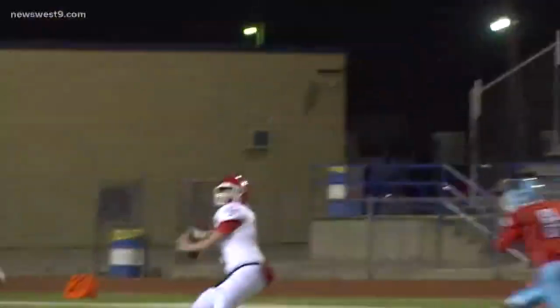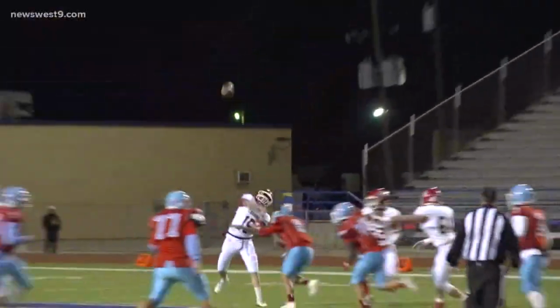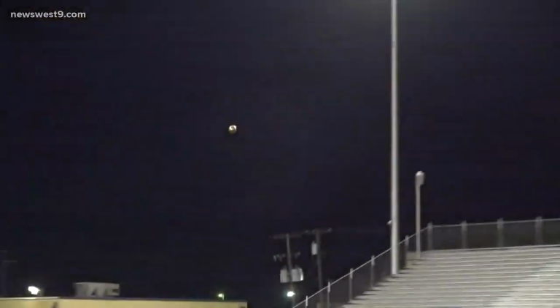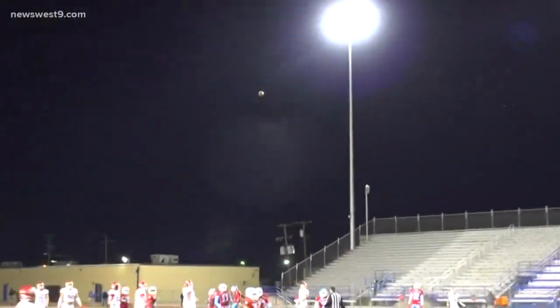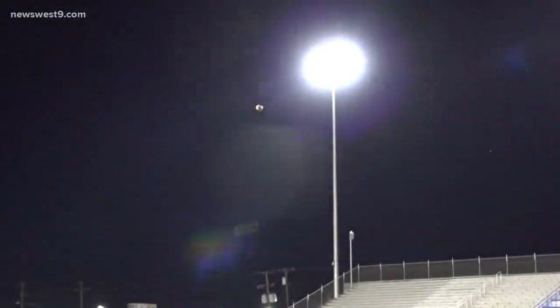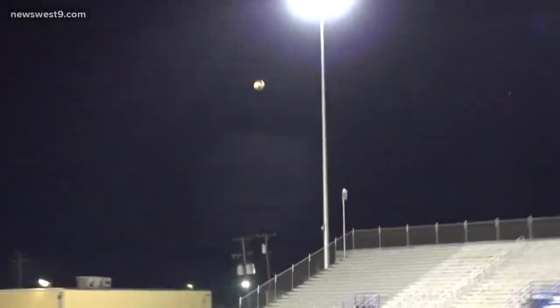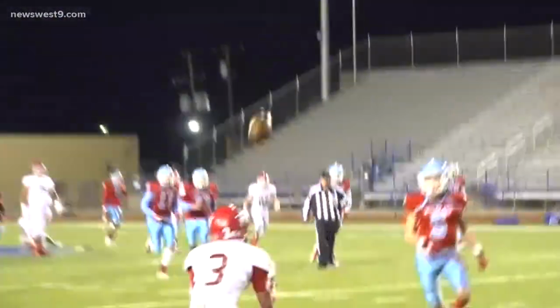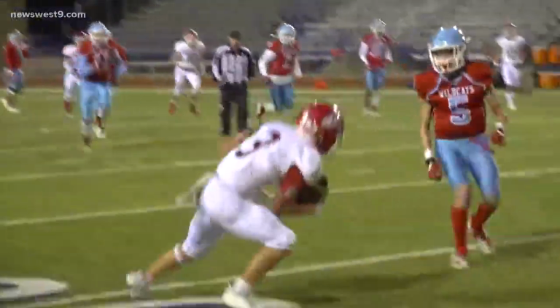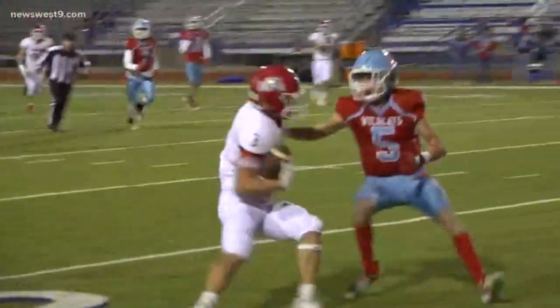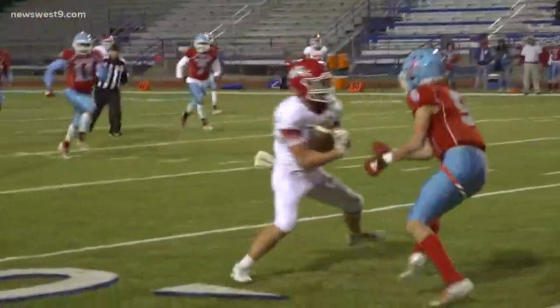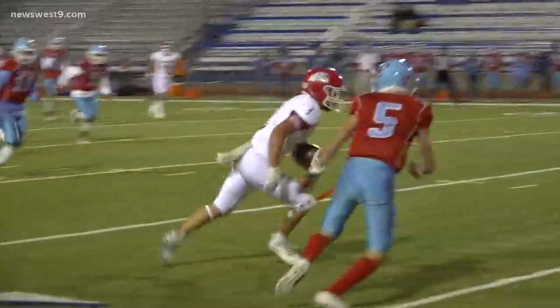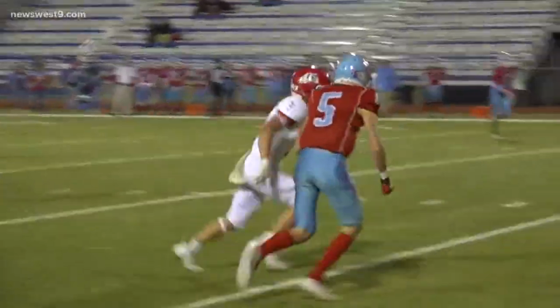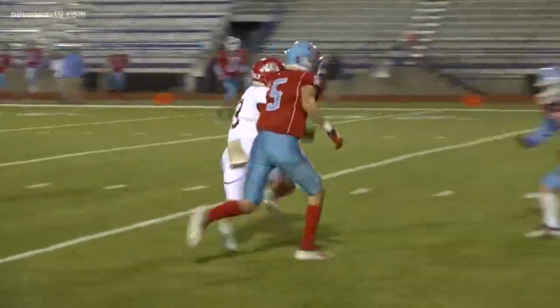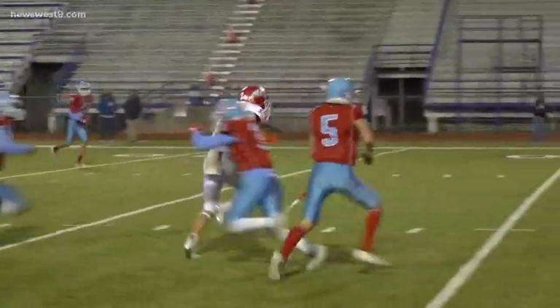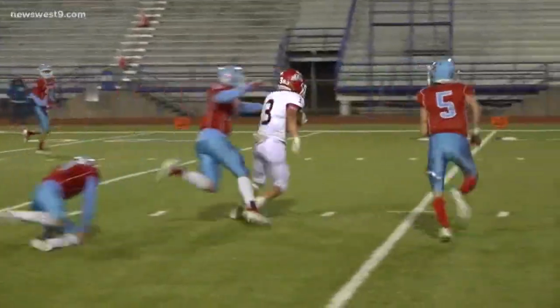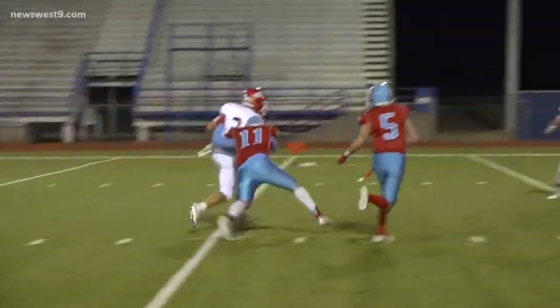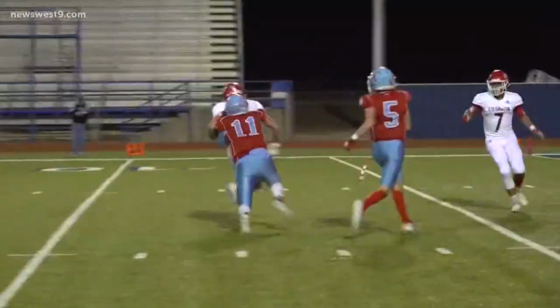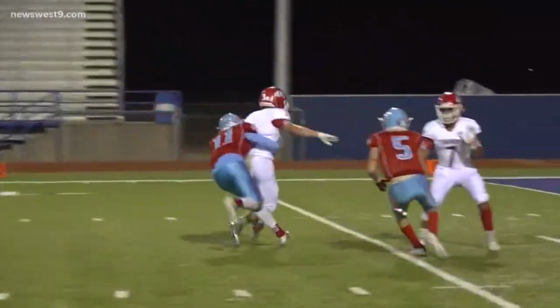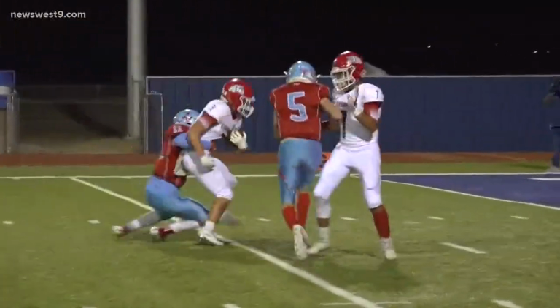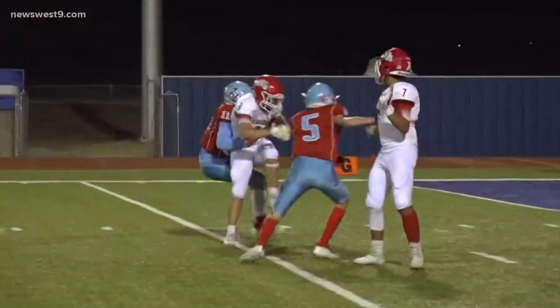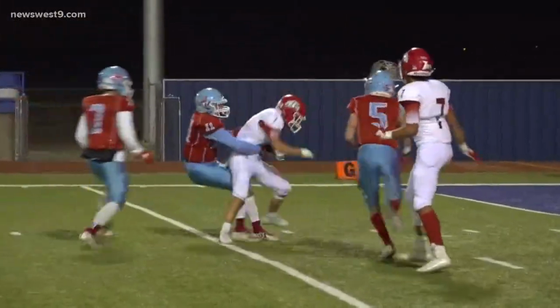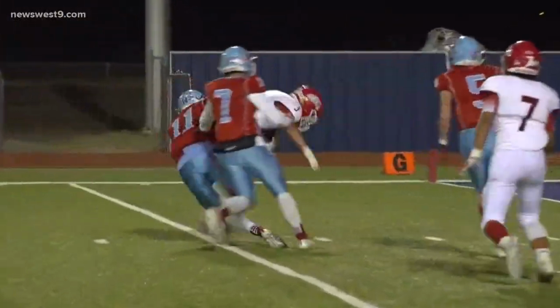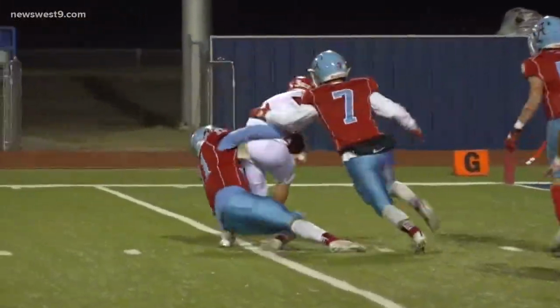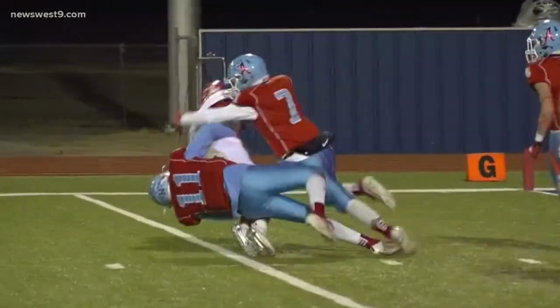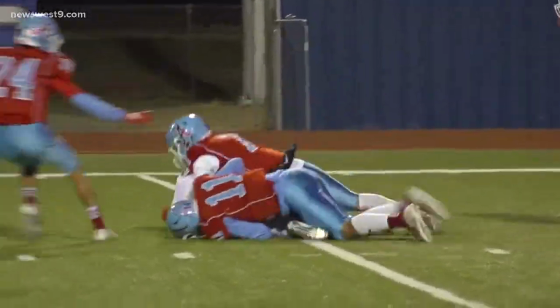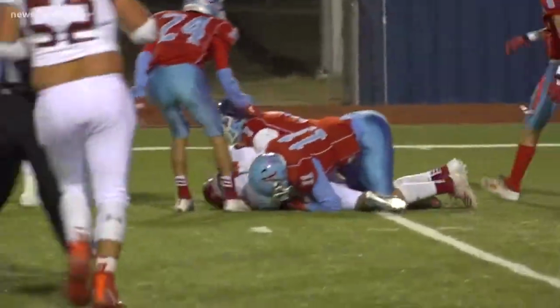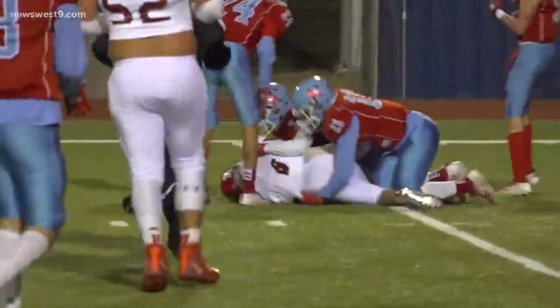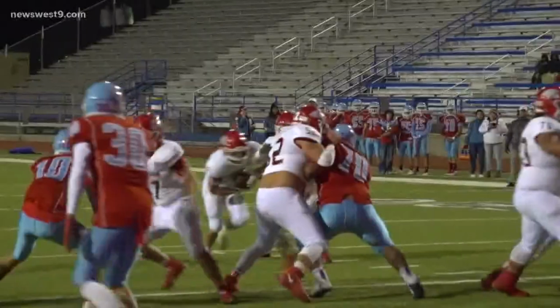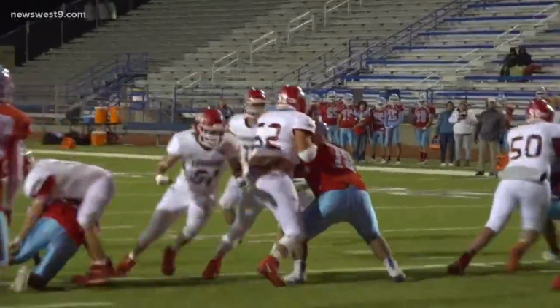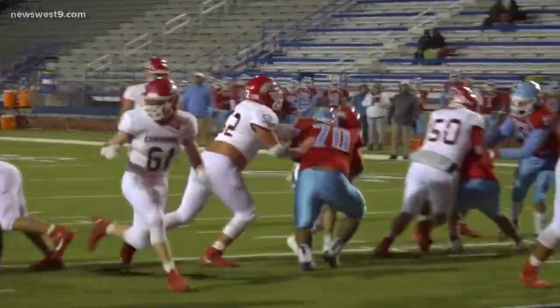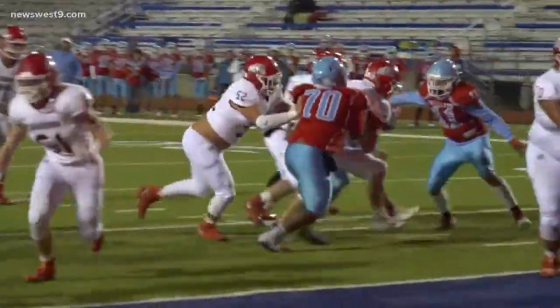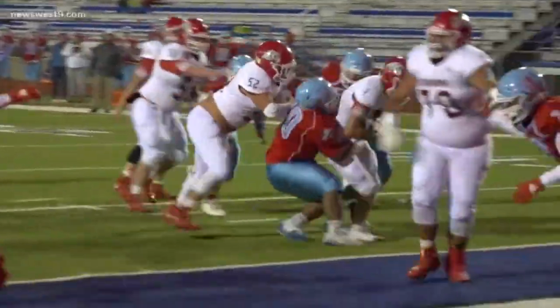After another Bulldog touchdown, check this out — it's a backwards pass to Brant Gartman, who airs it downfield to Braxton Chandler. He makes two men miss and drags a defender to the five yard line. He just wouldn't go down.